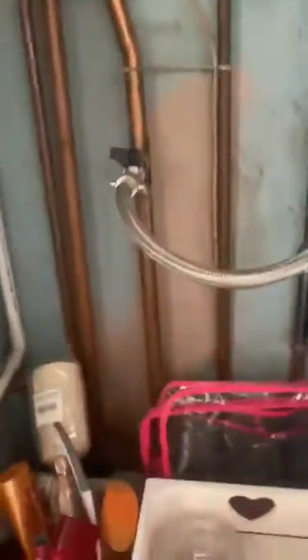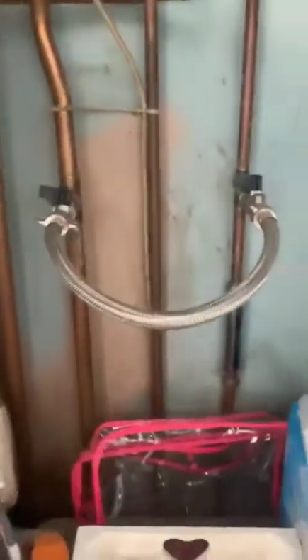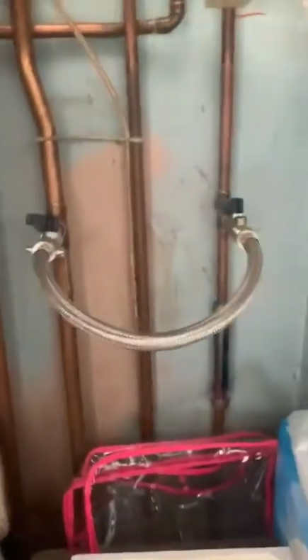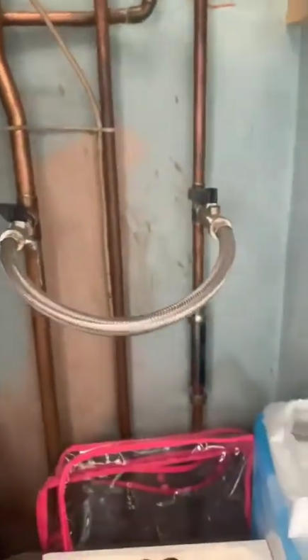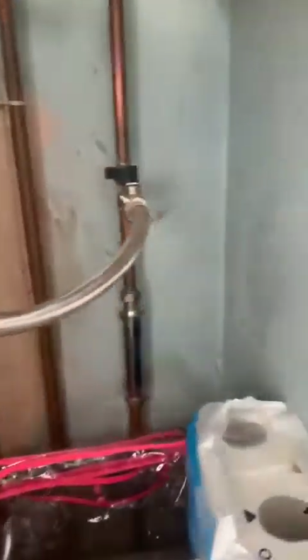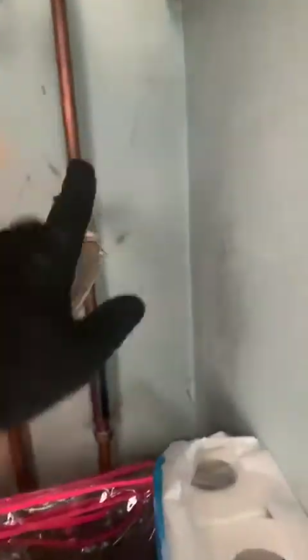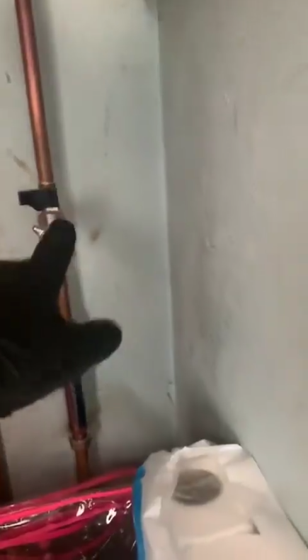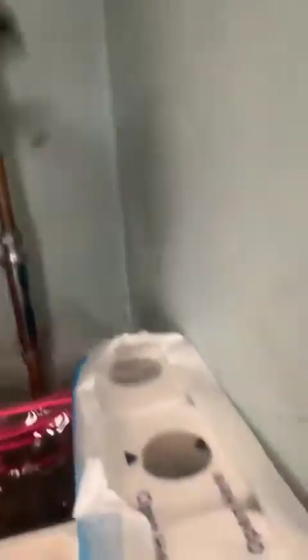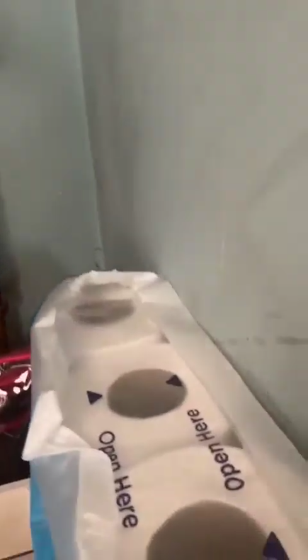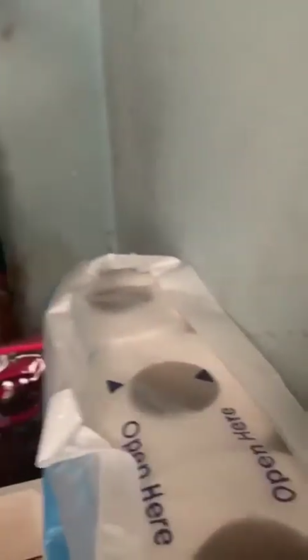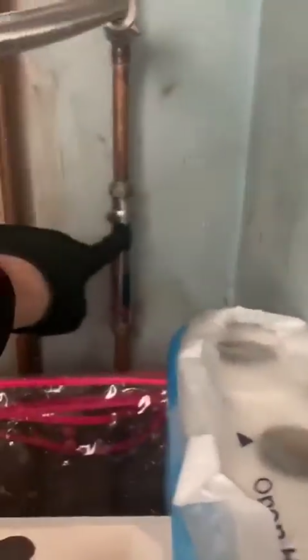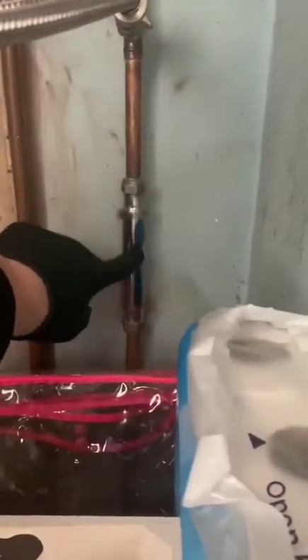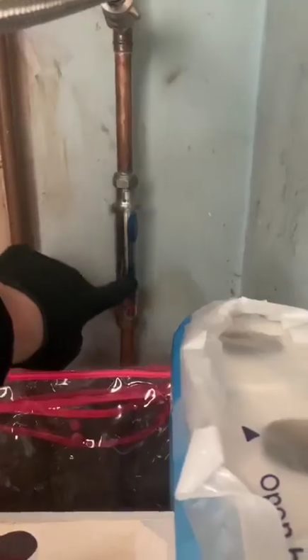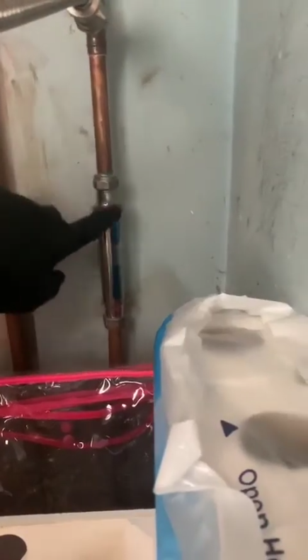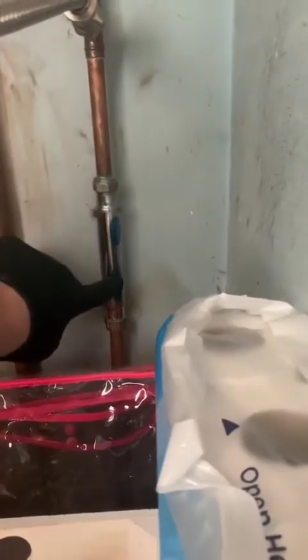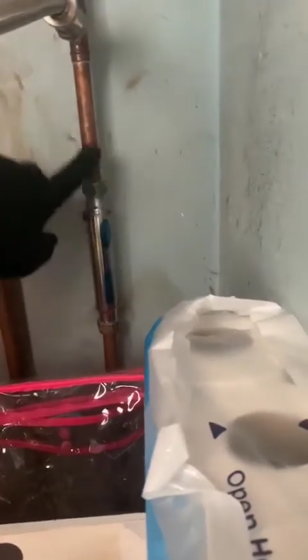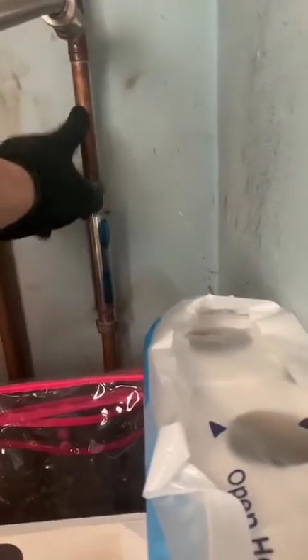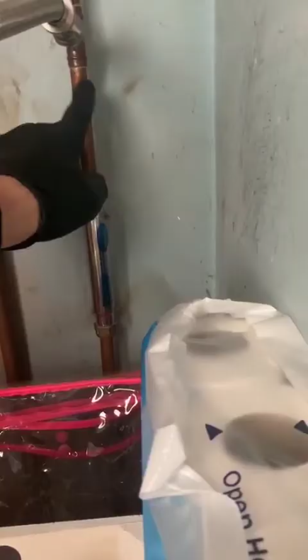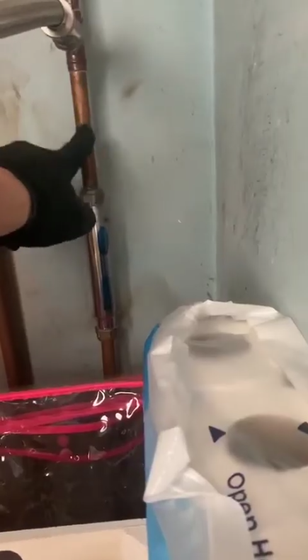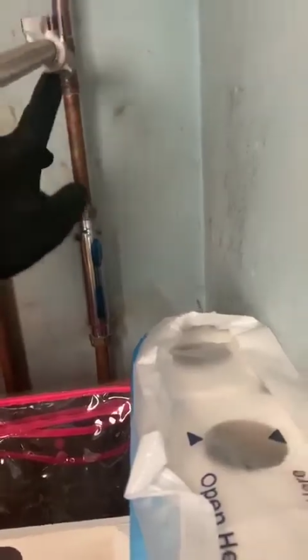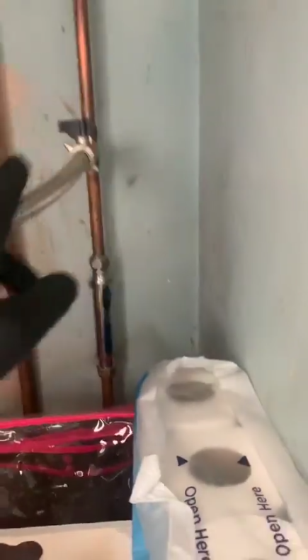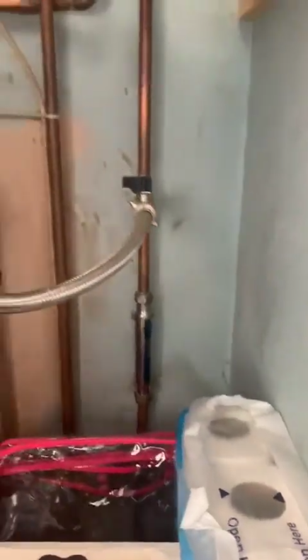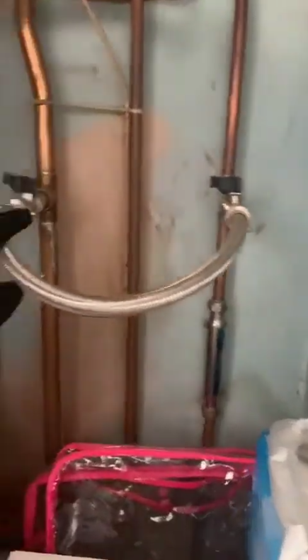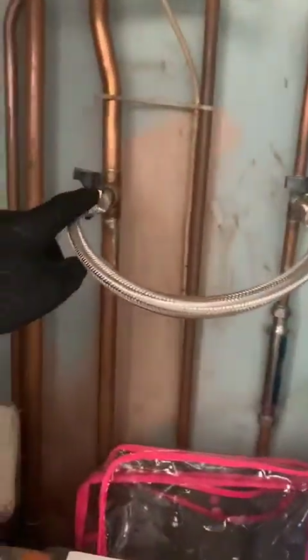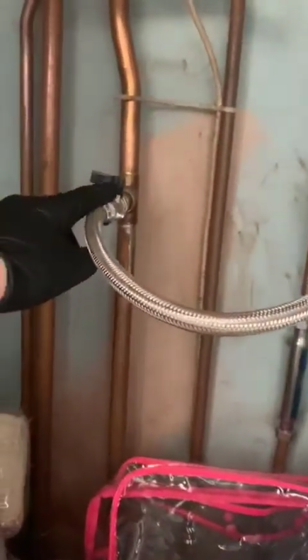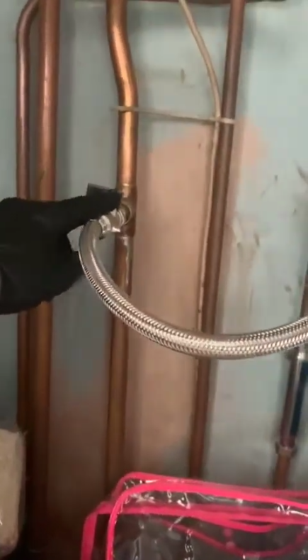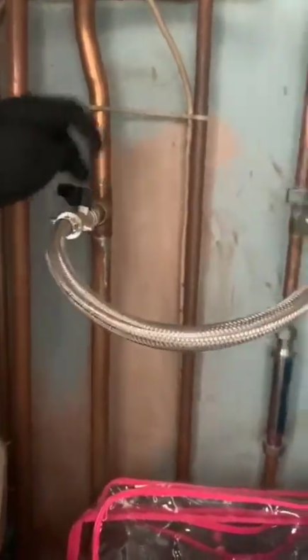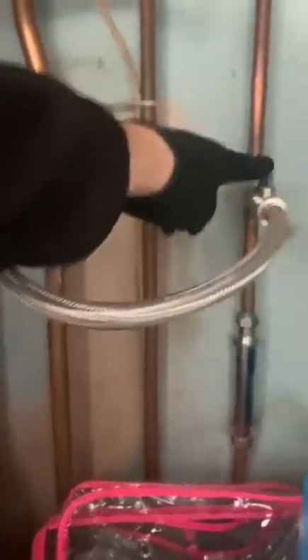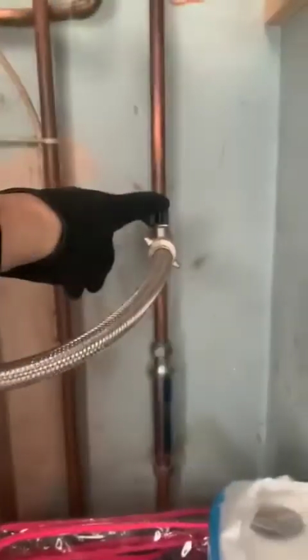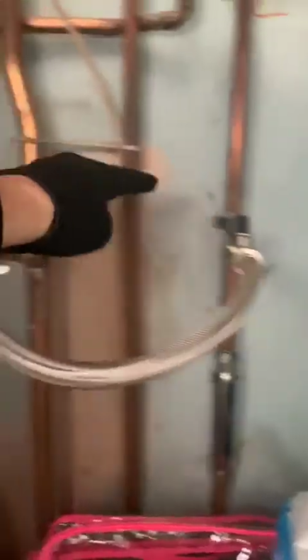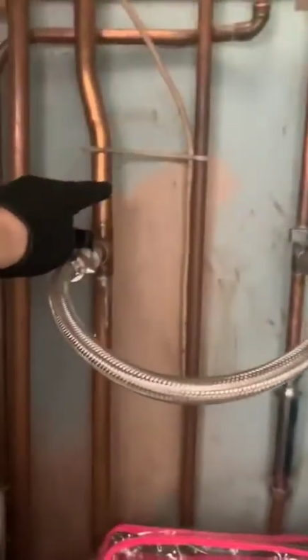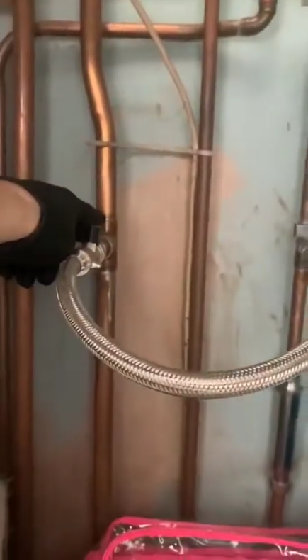So underneath, this is the filling loop. This is the cold filter. This is the mains cold pipe. And then this loop connects the mains cold to the heating.